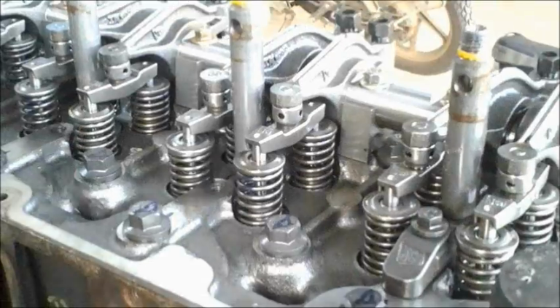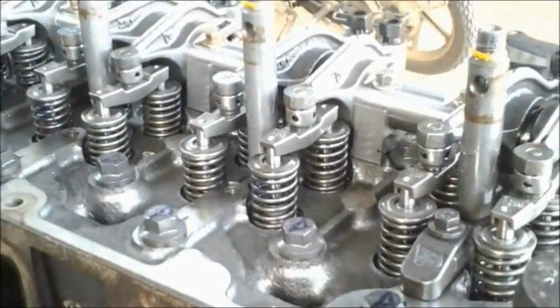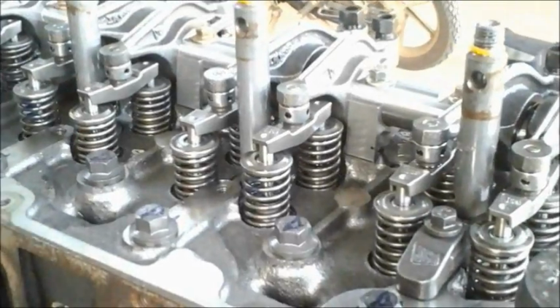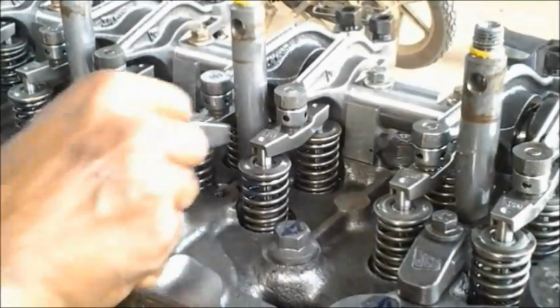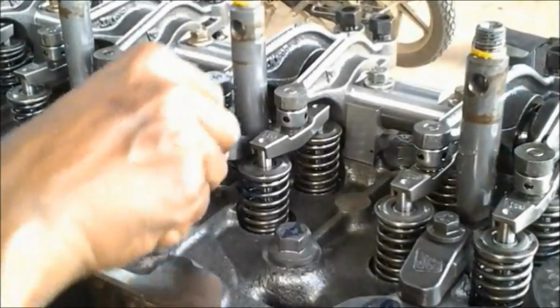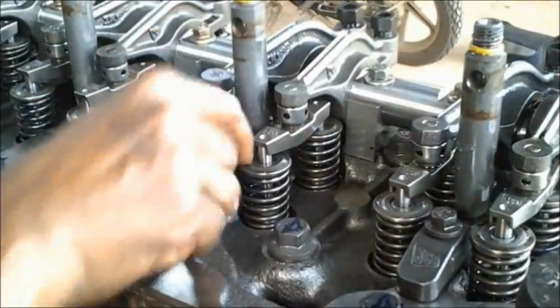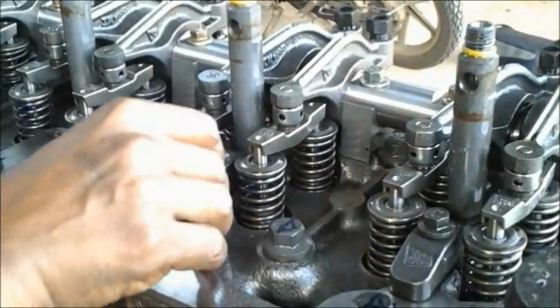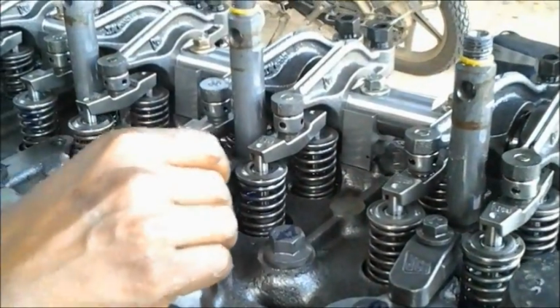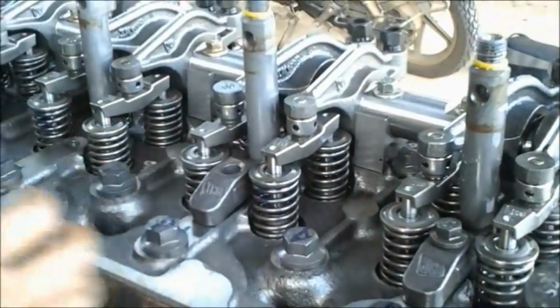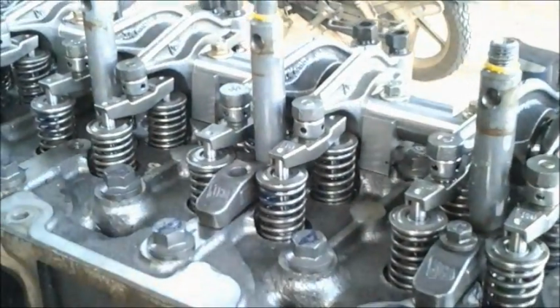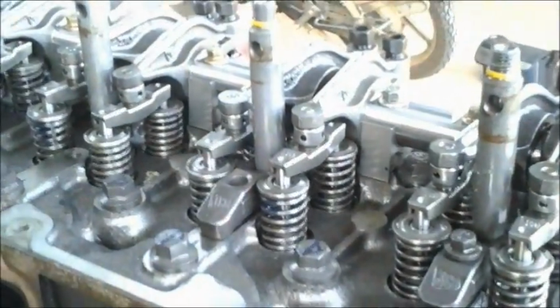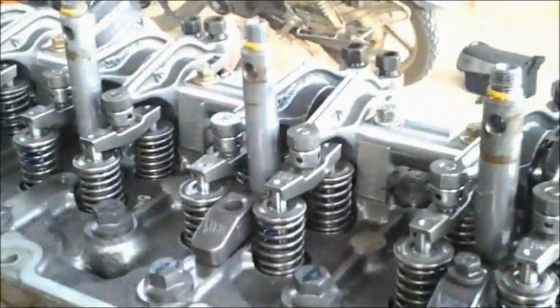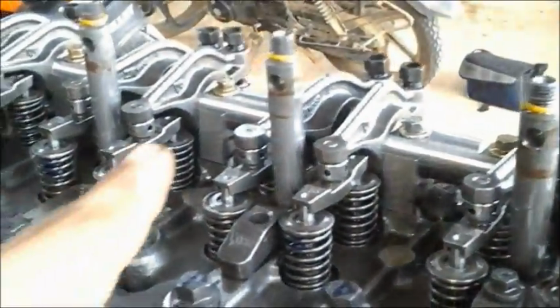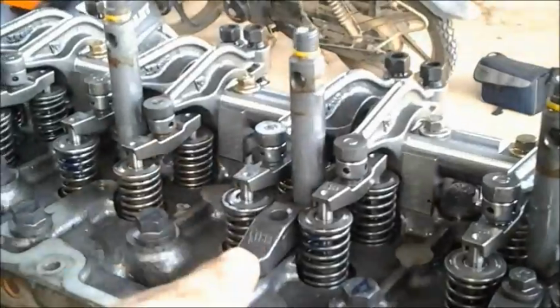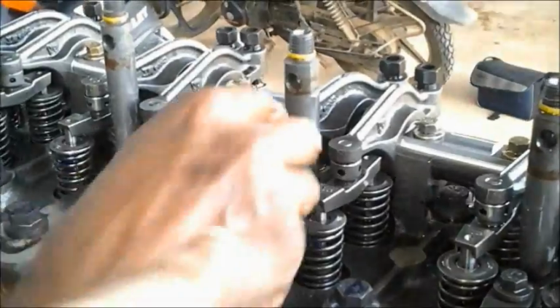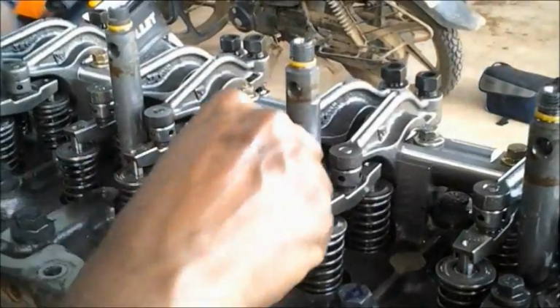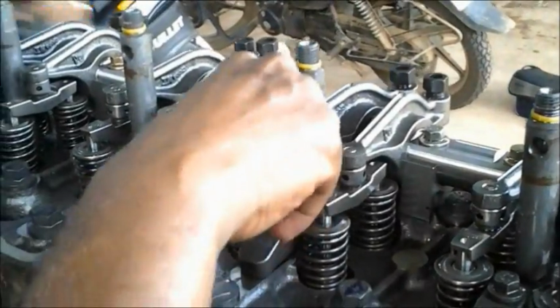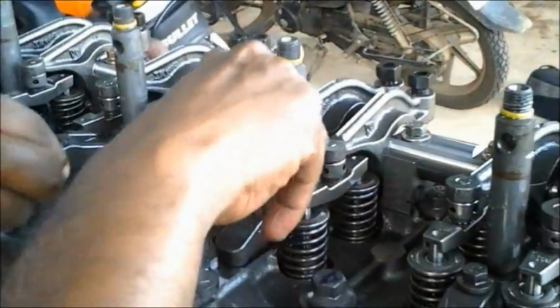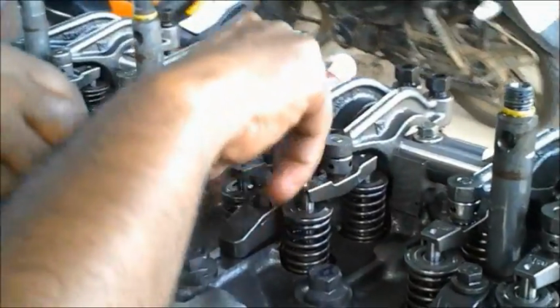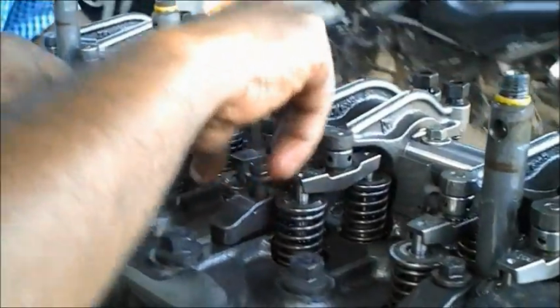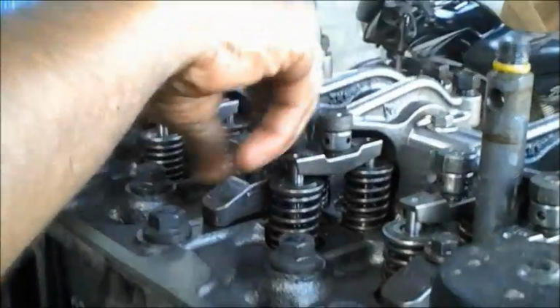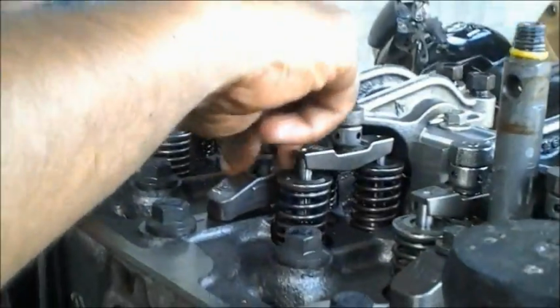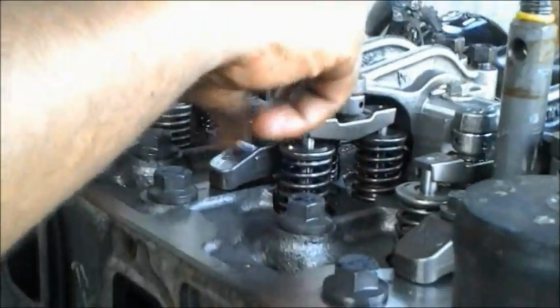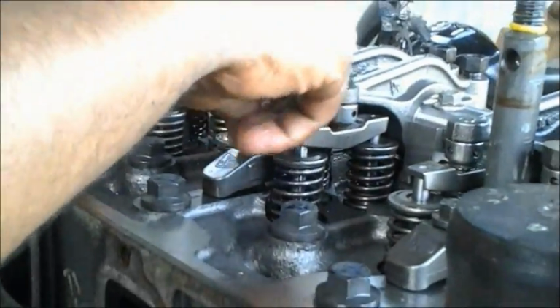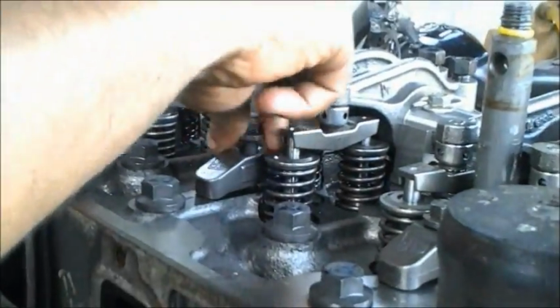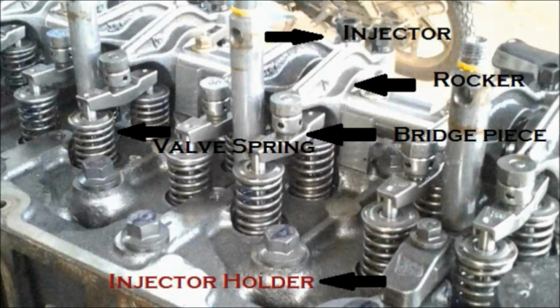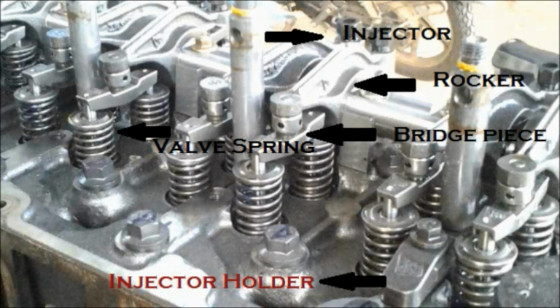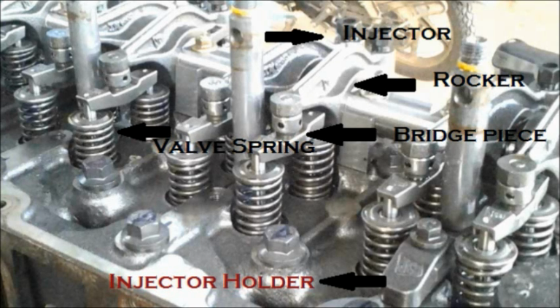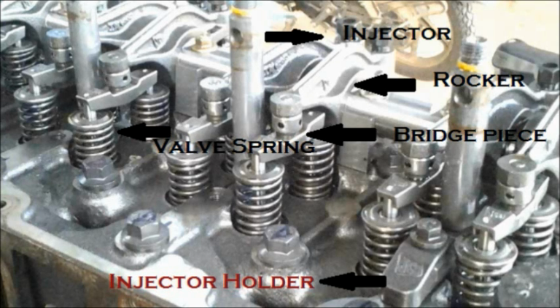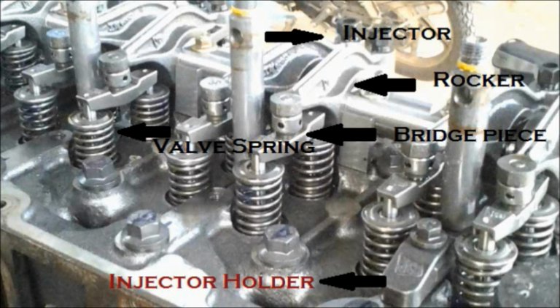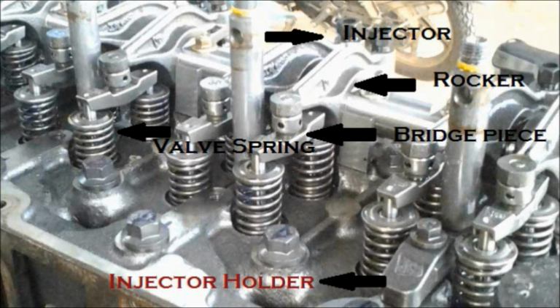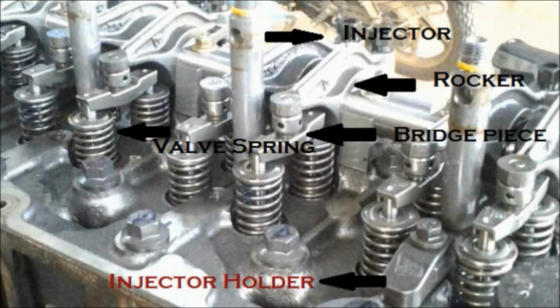This is the rocker assembly. Here you can see the injector holder is assembled to hold the injector. The pipe that is extending up is the injector. You can see the injector holder in red.